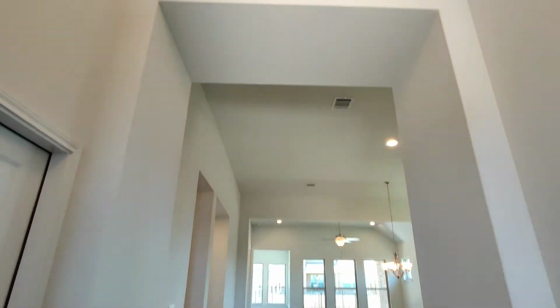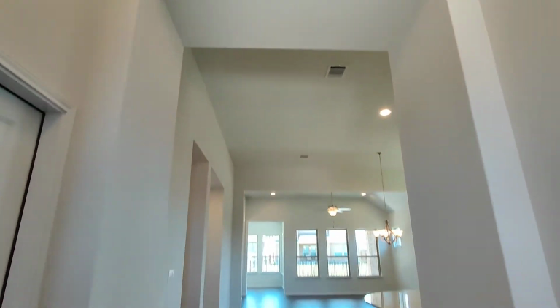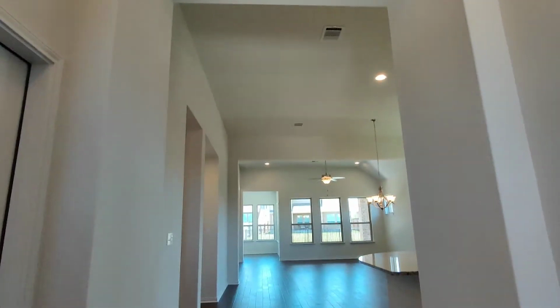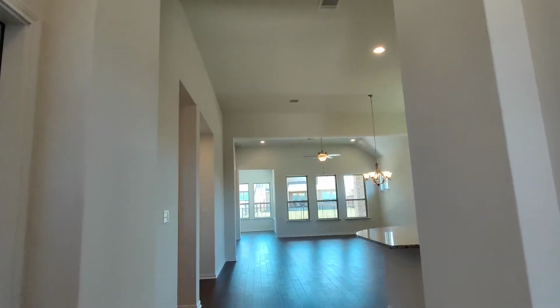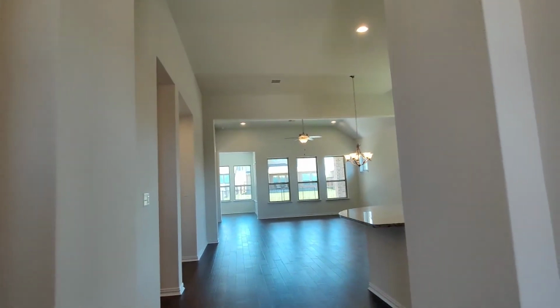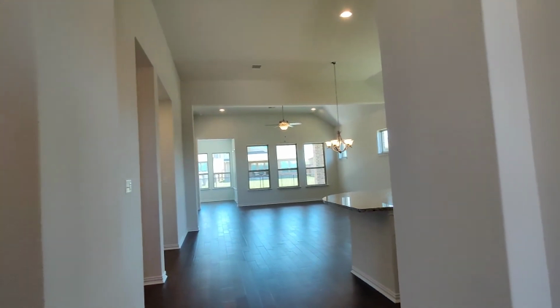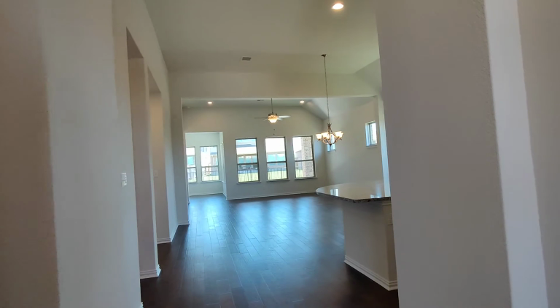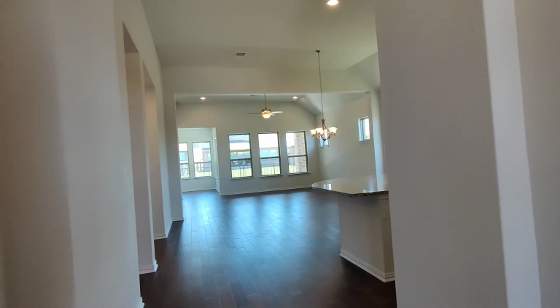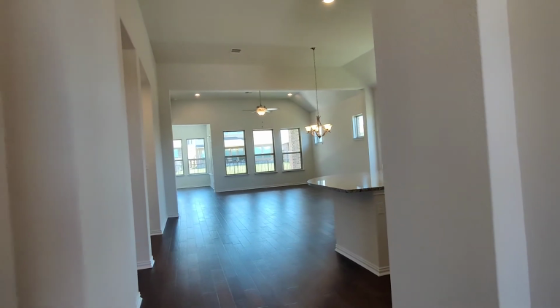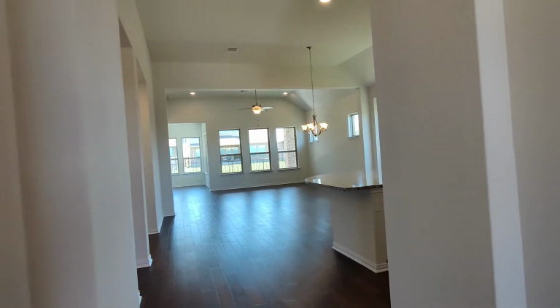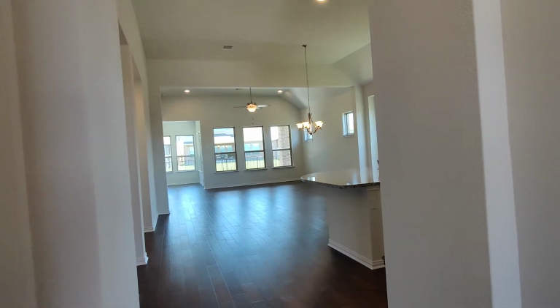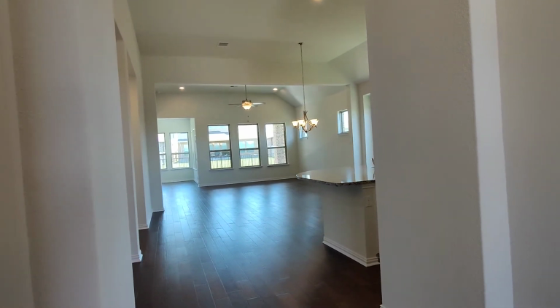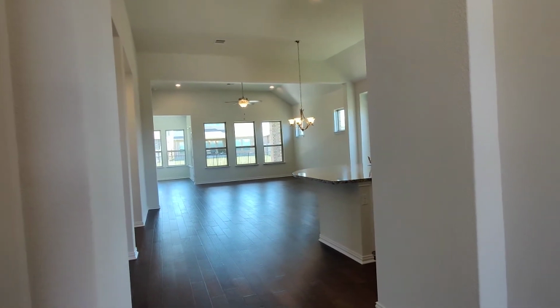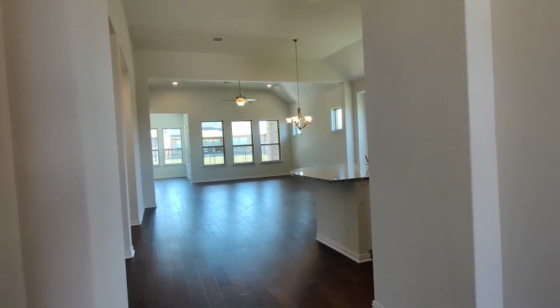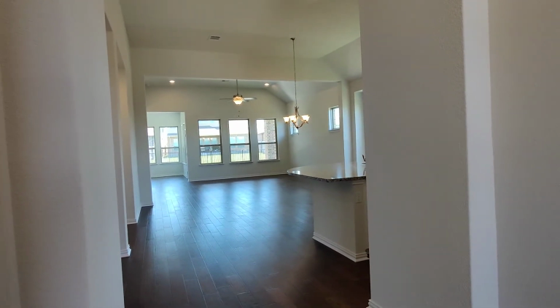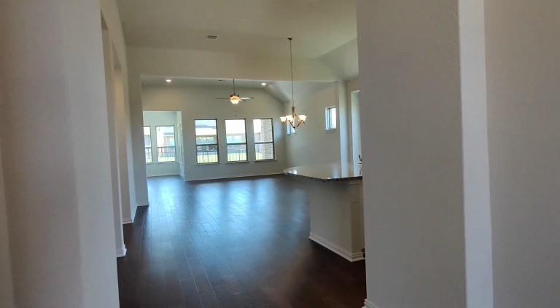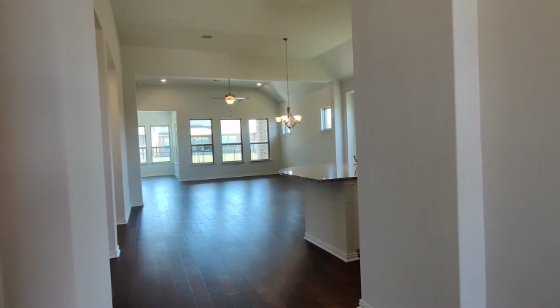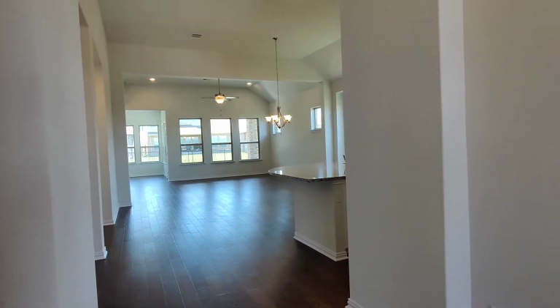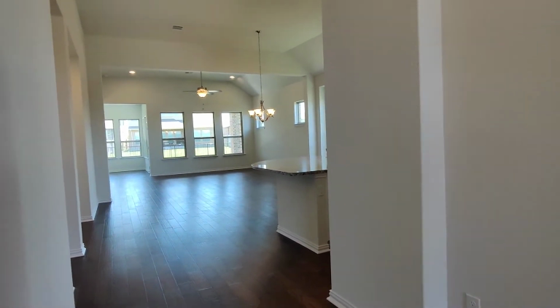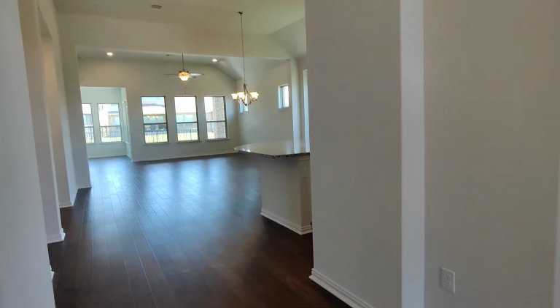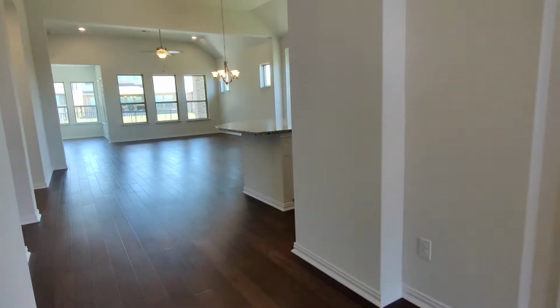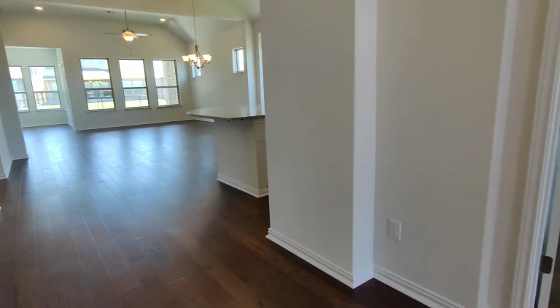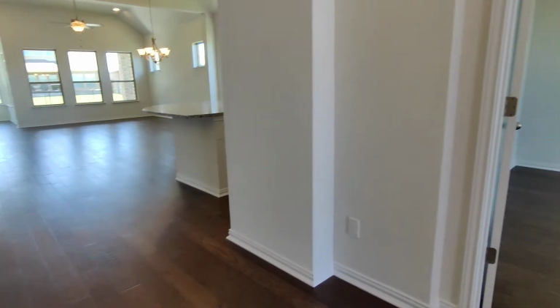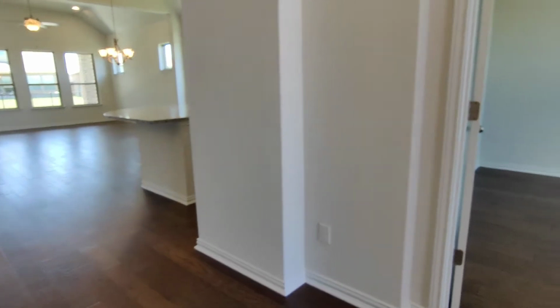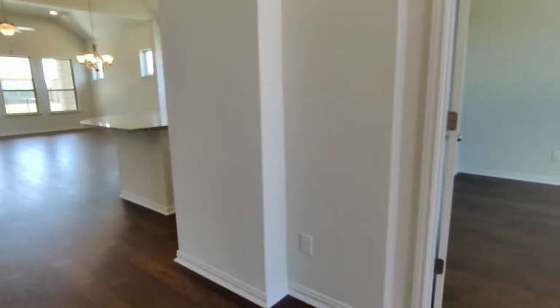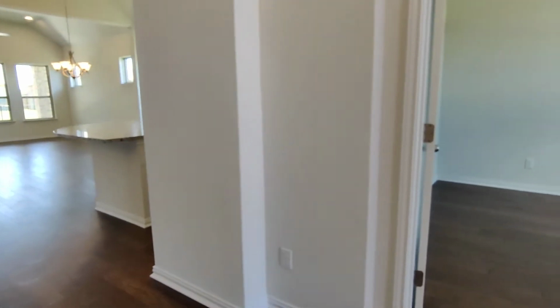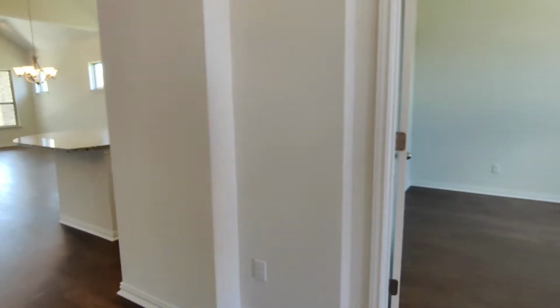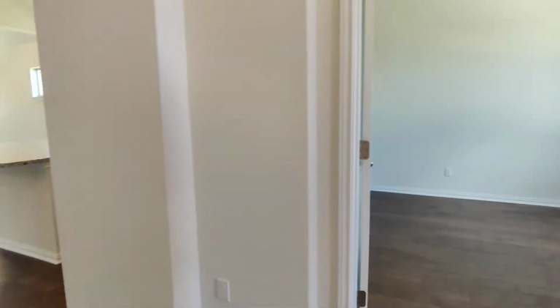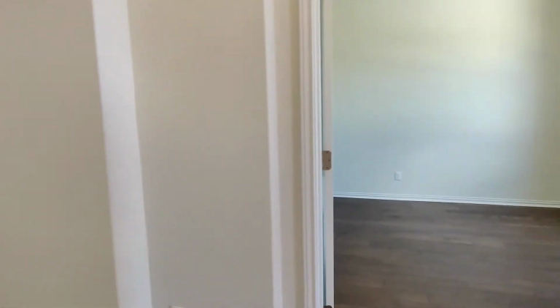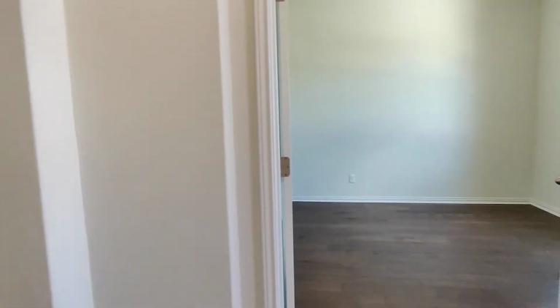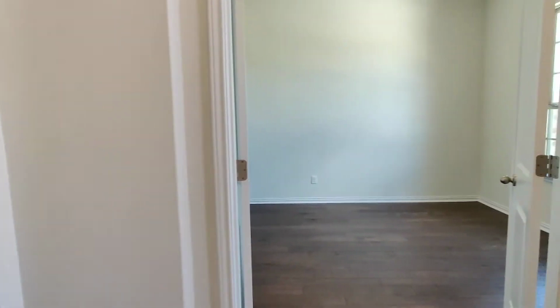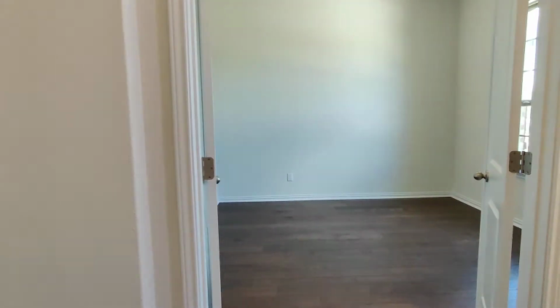Once we enter, the first thing you'll notice about these homes are the giant 14 foot ceilings. We also really like the wood-like tile flooring.